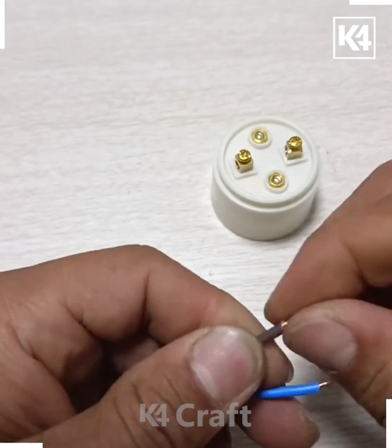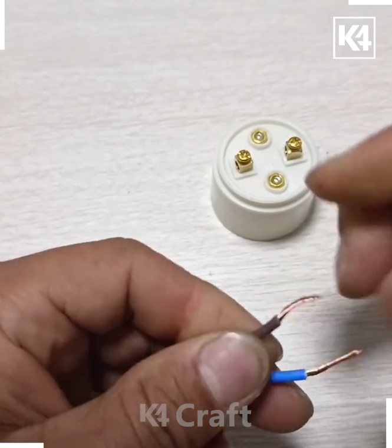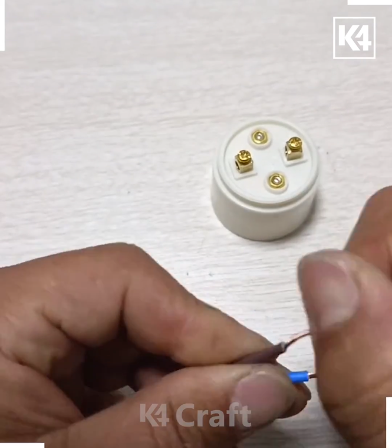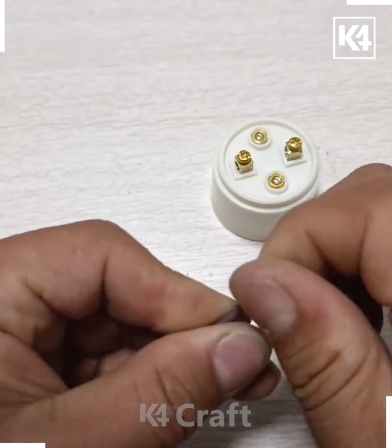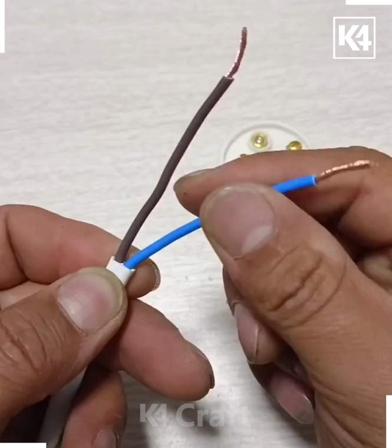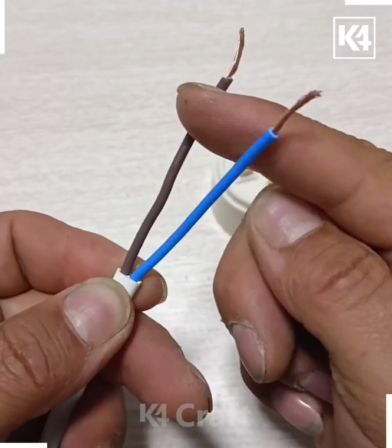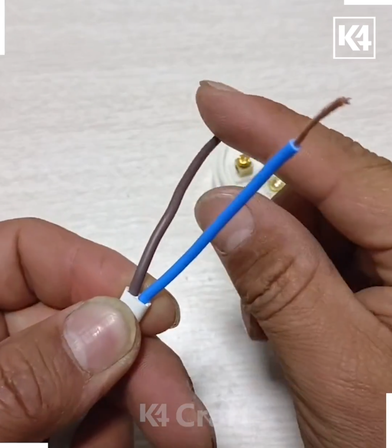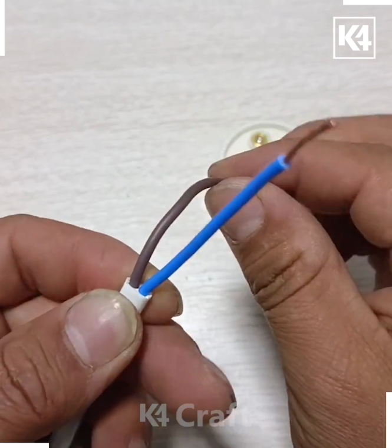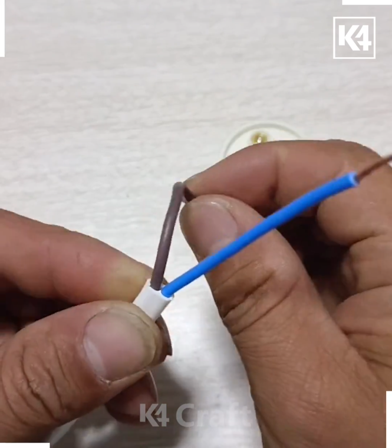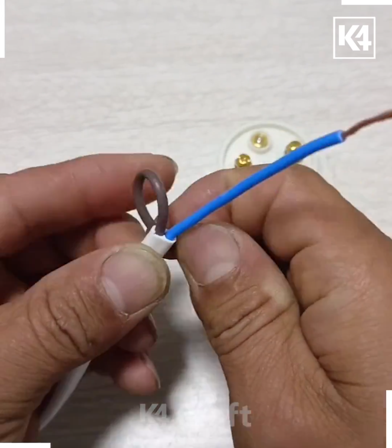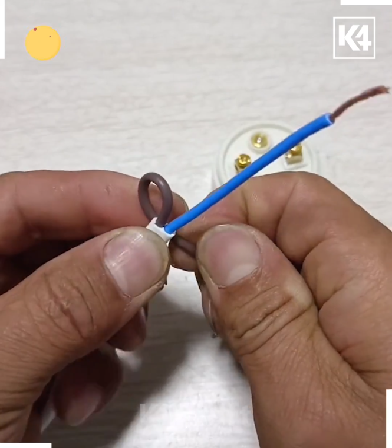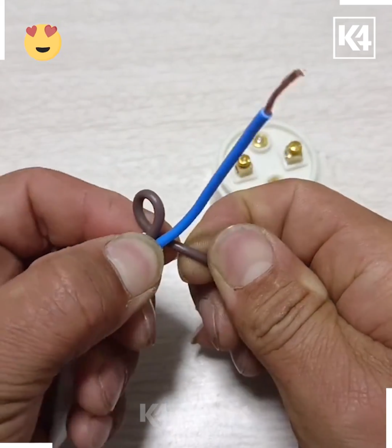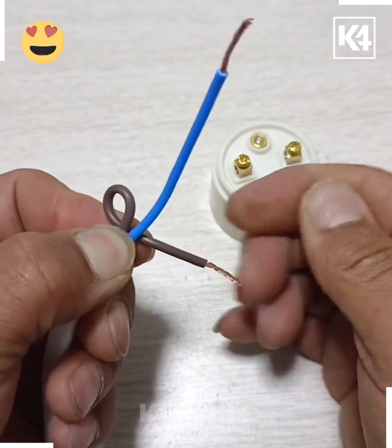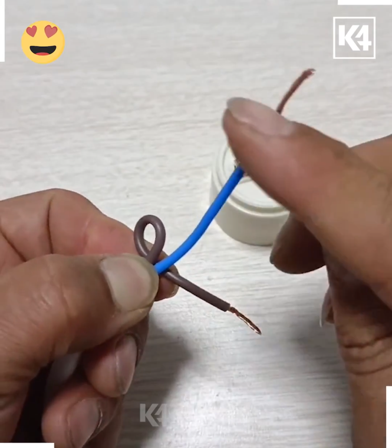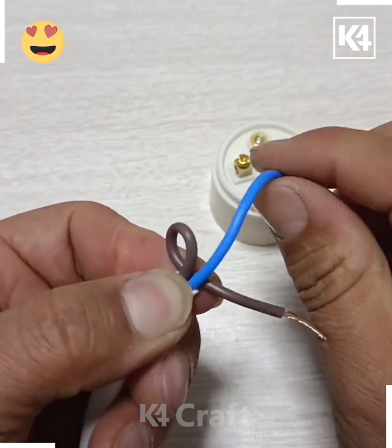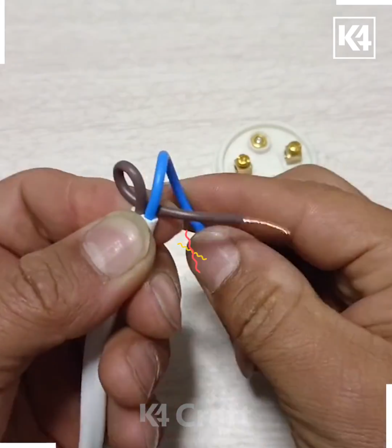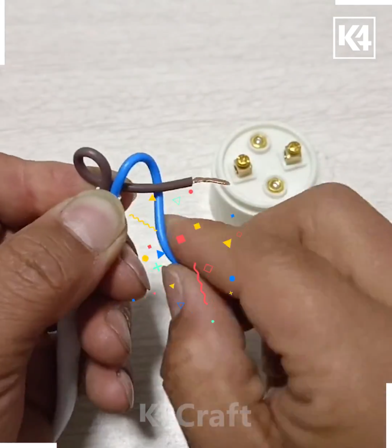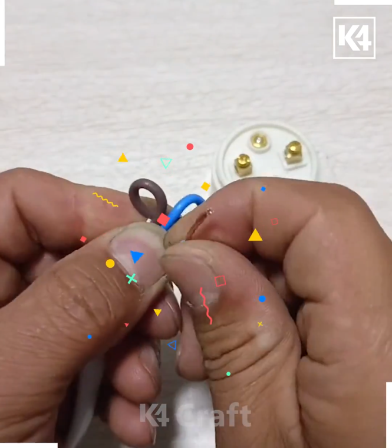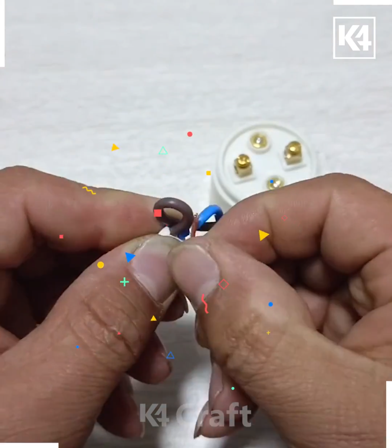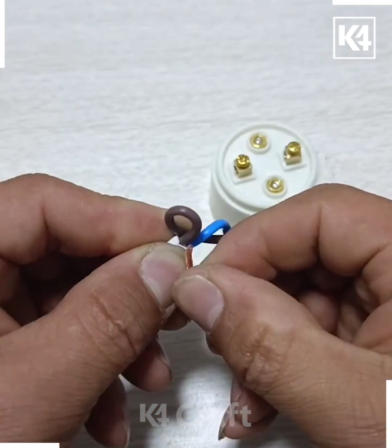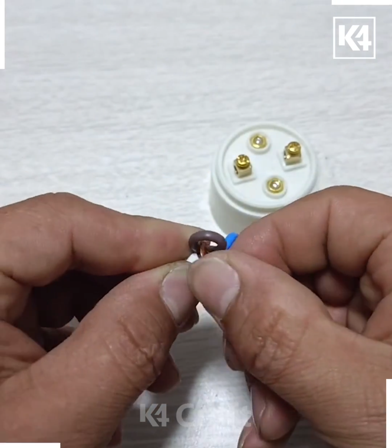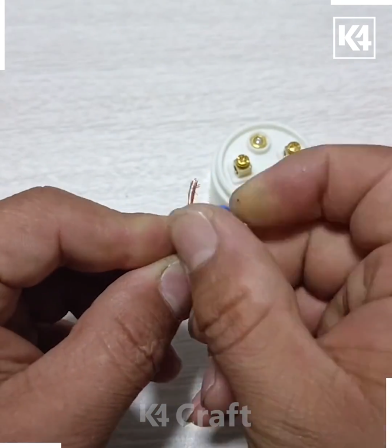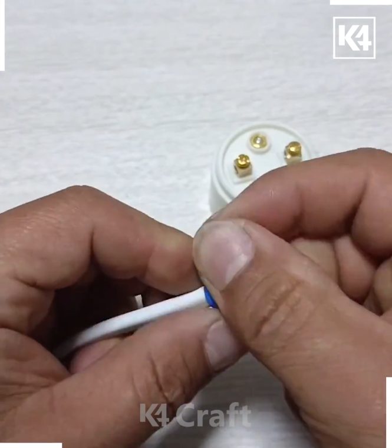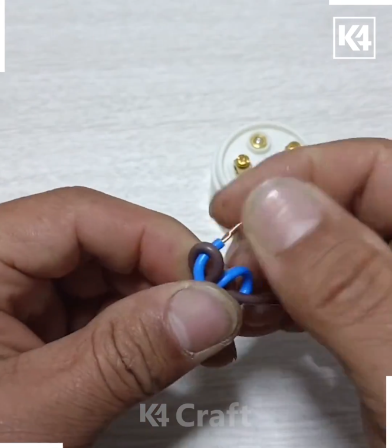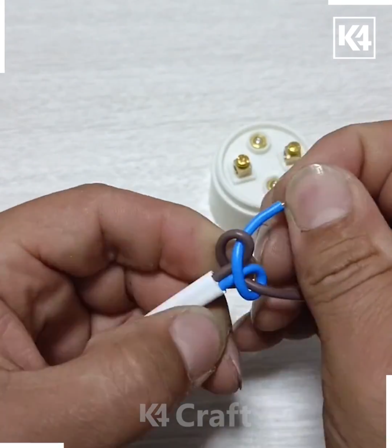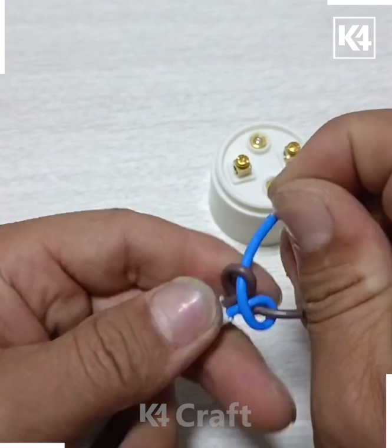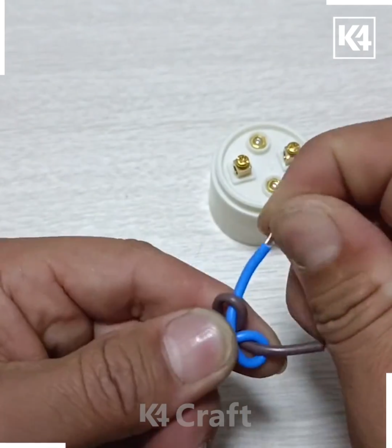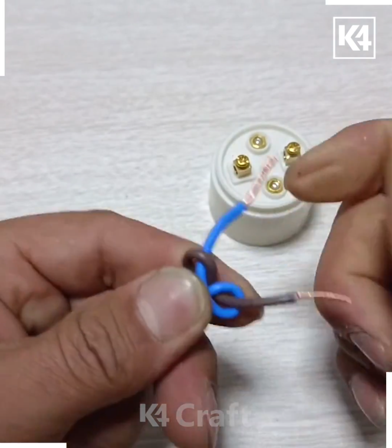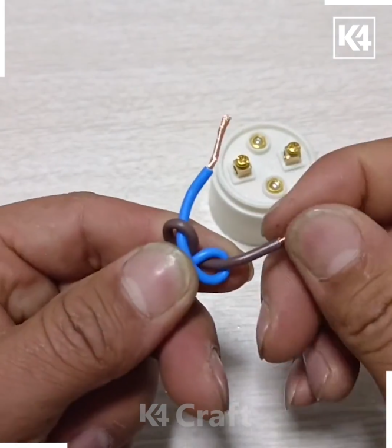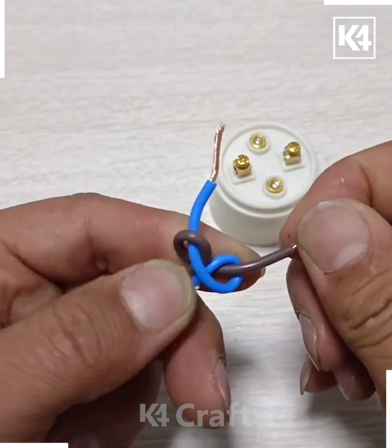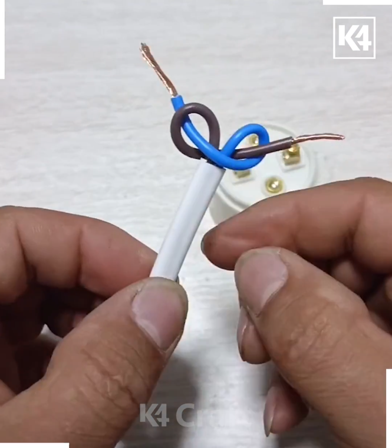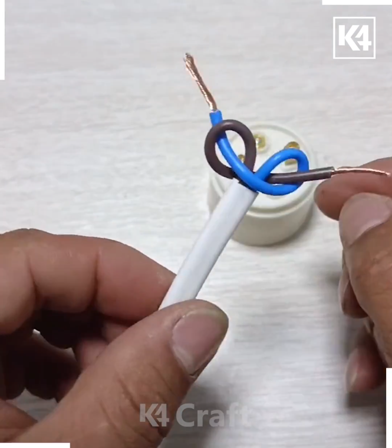Now we're going to twist the copper wire like this — this way you can hold all the wires together. Roll it like this and make two loops, then remove both of them one after another.